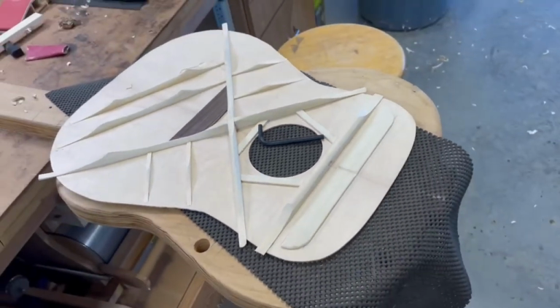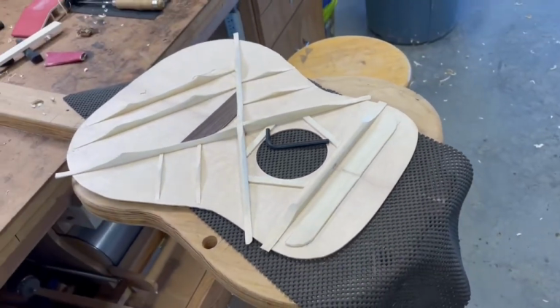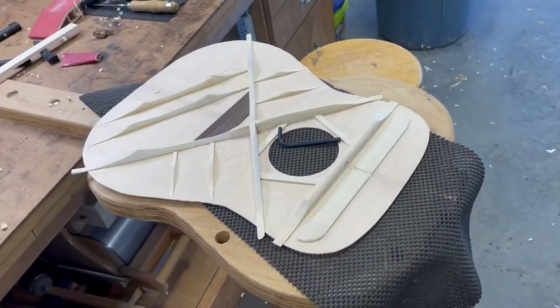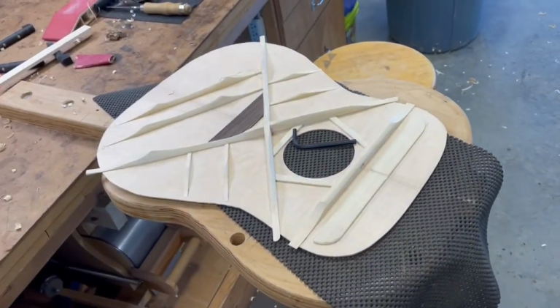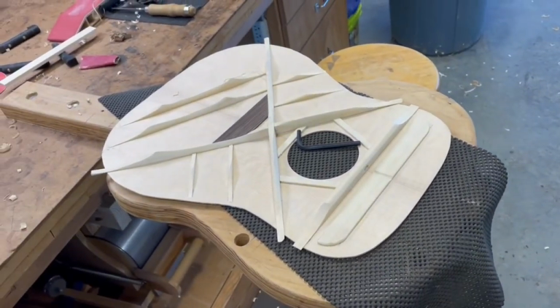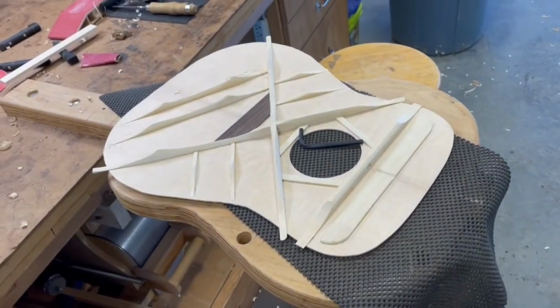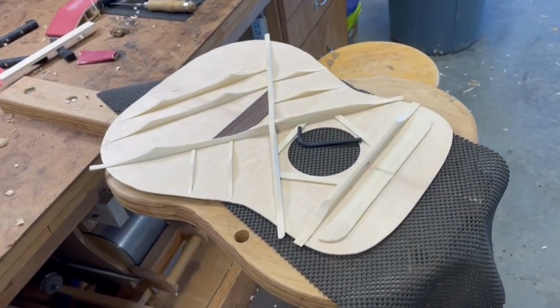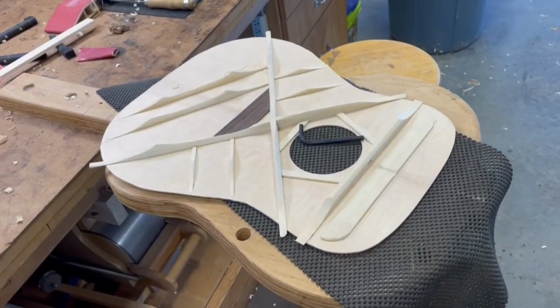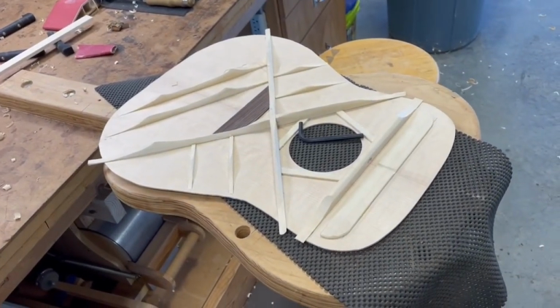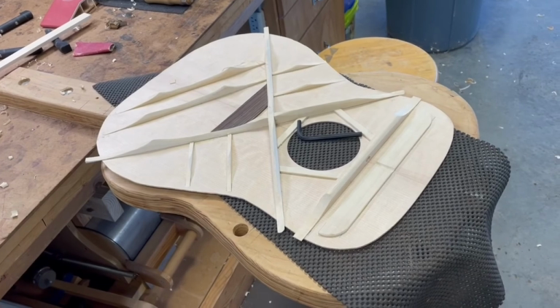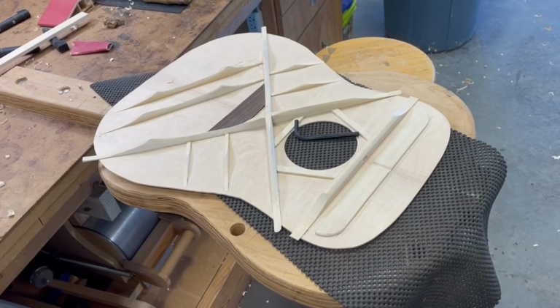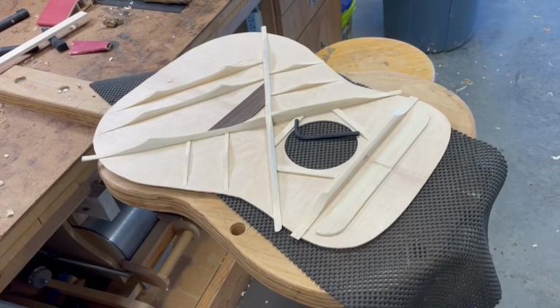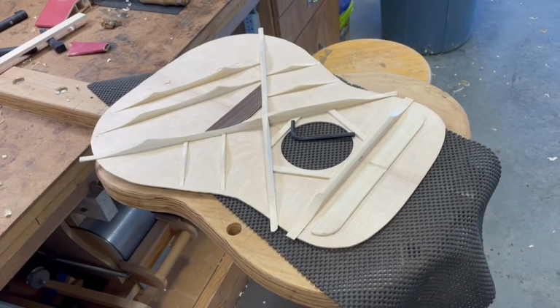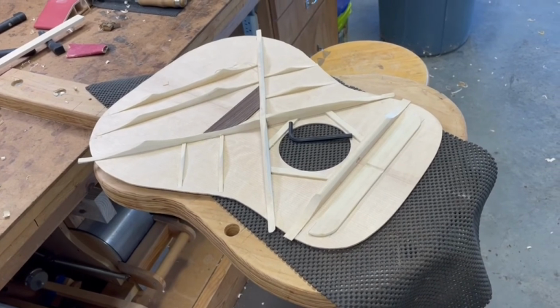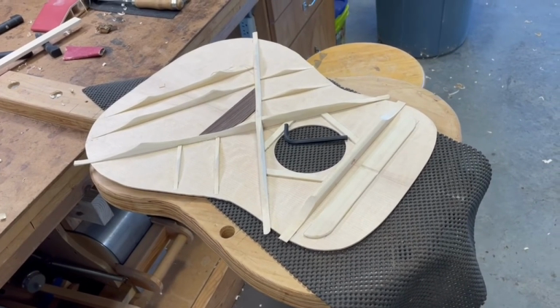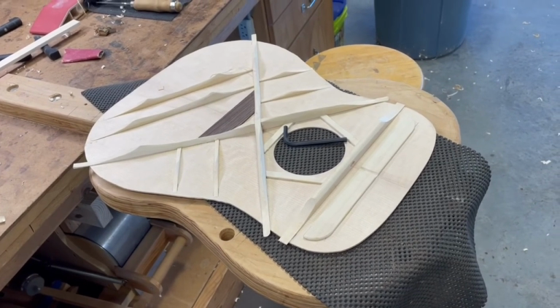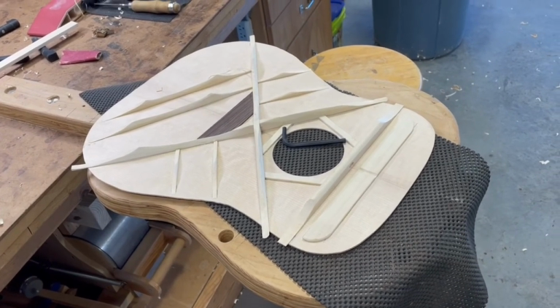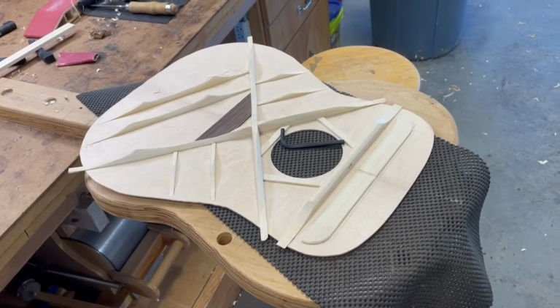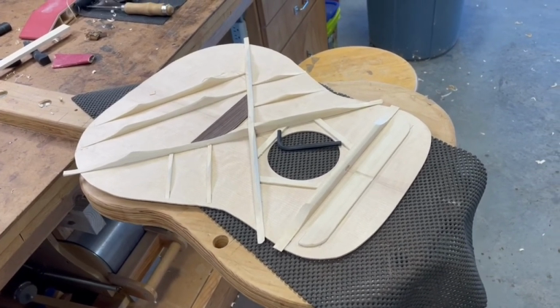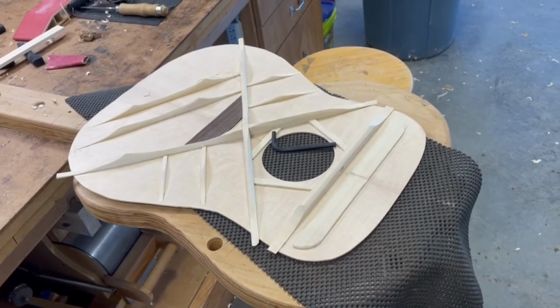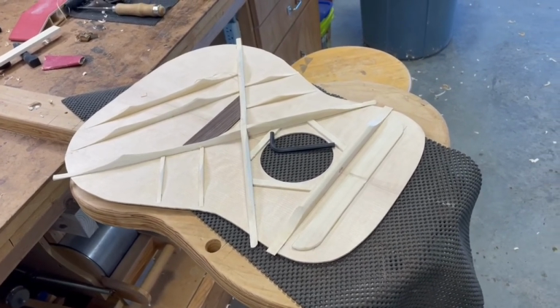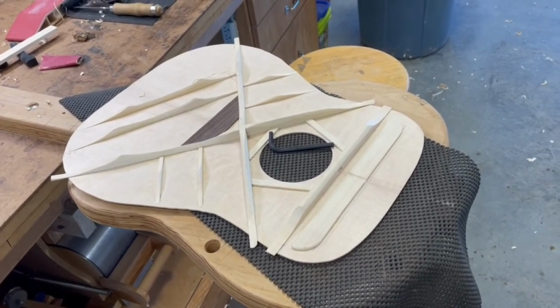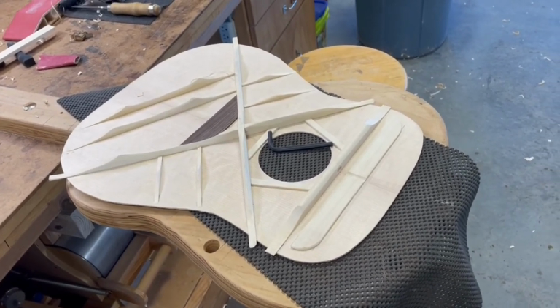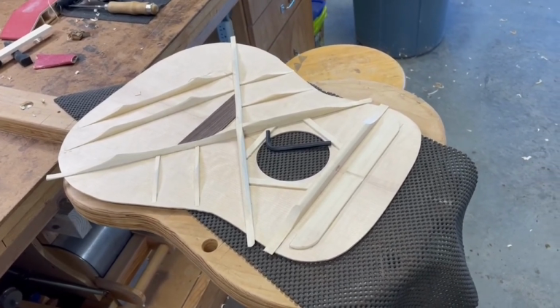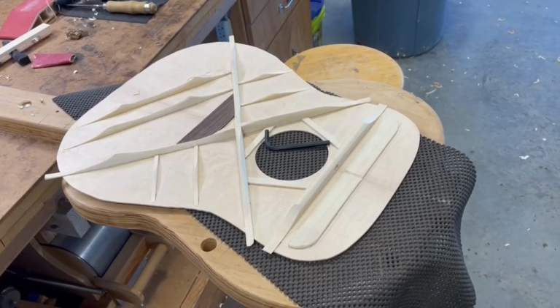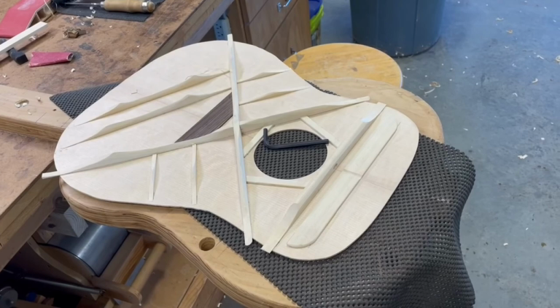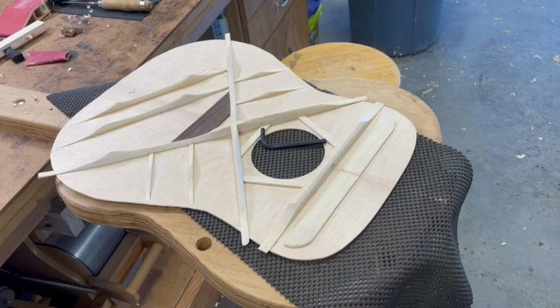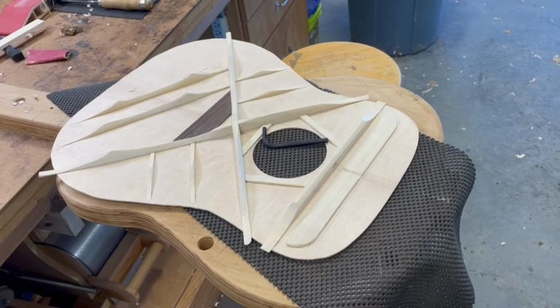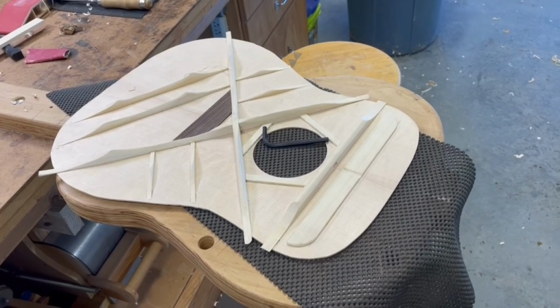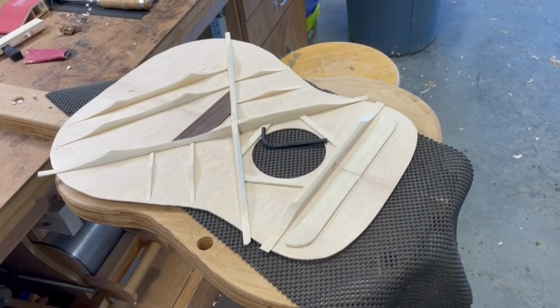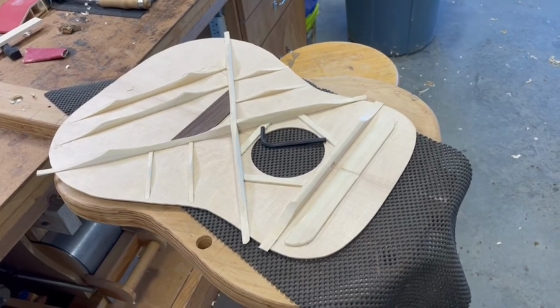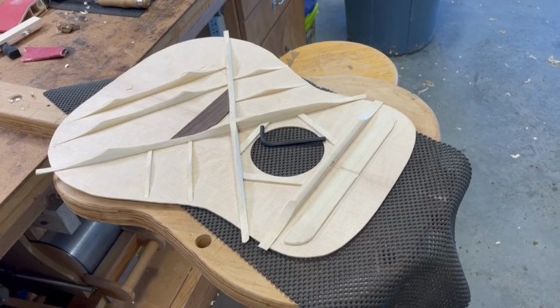The next step is final sanding. I will sand this down to a fine grit paper, get it nice and smooth, and then we will attach the top.